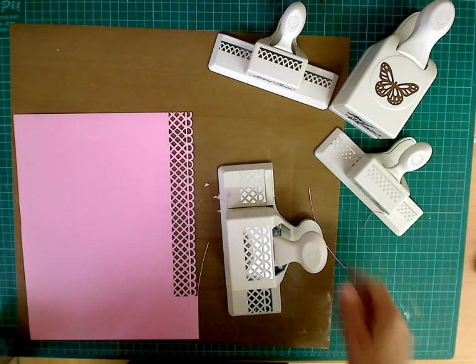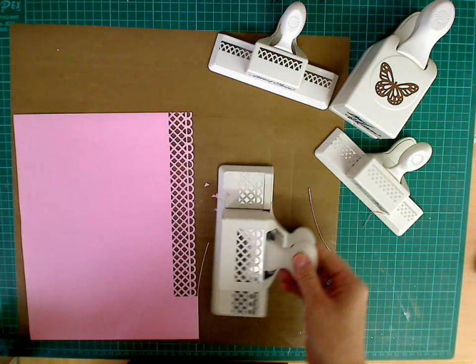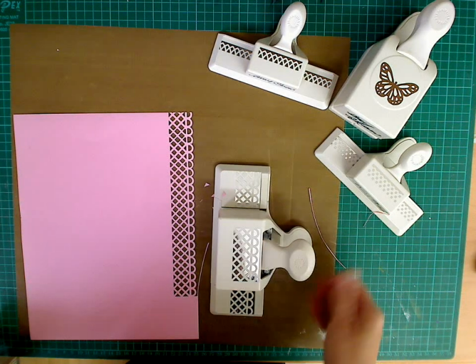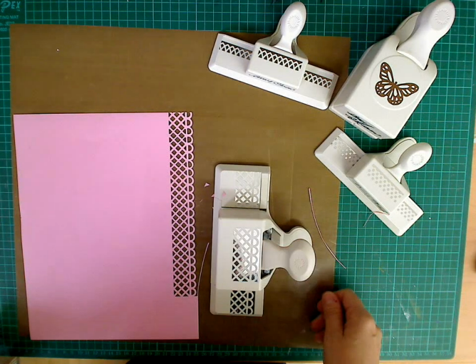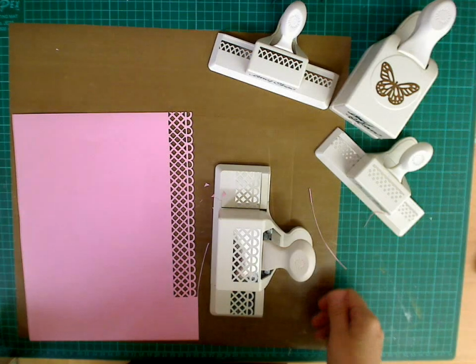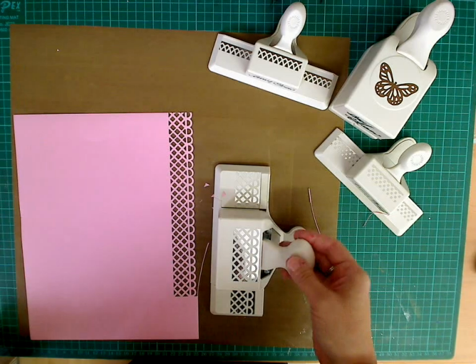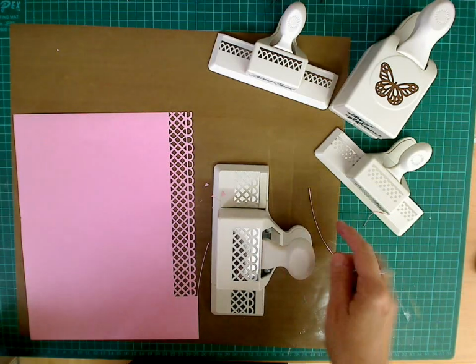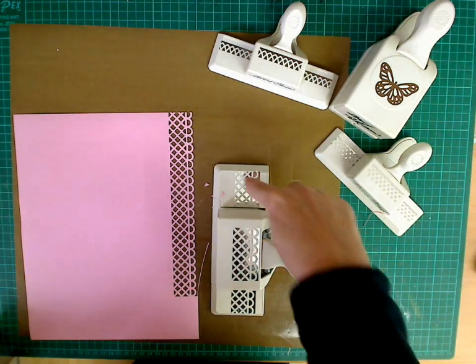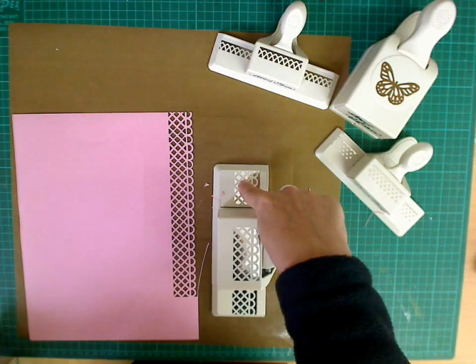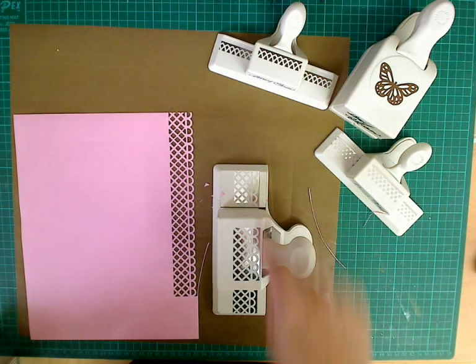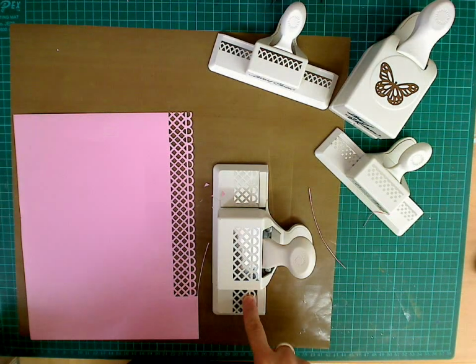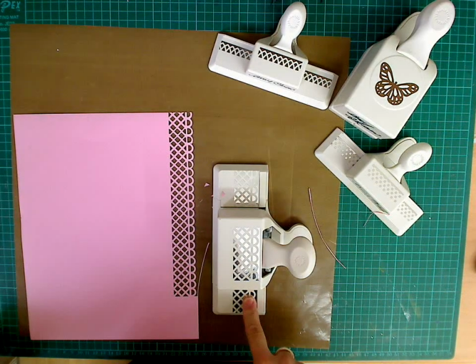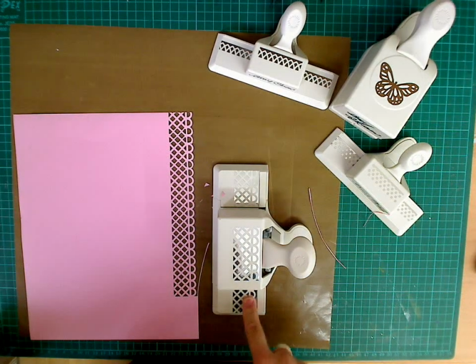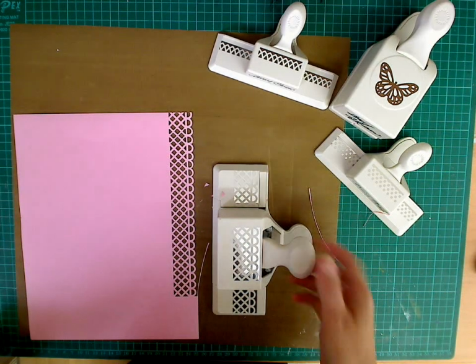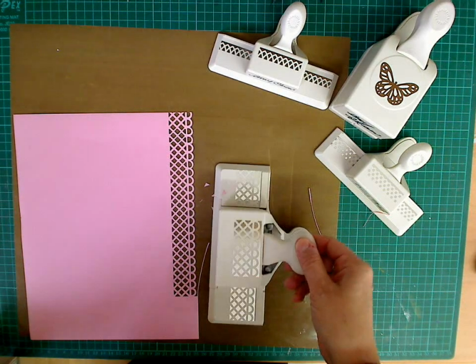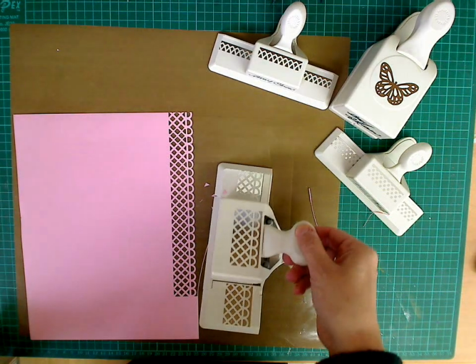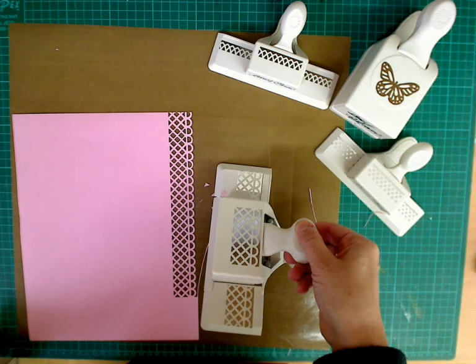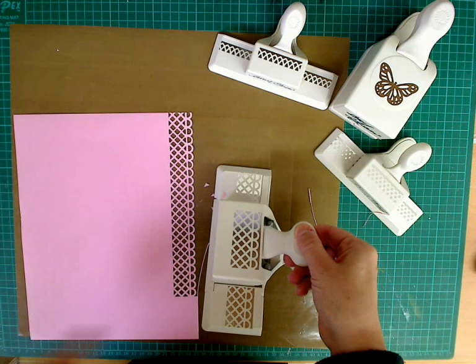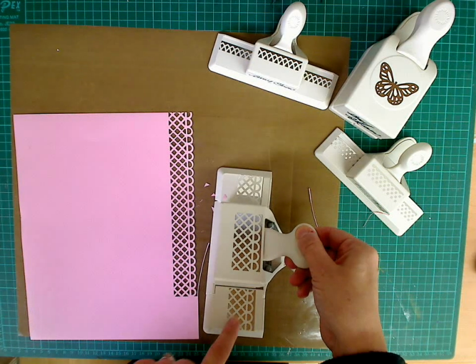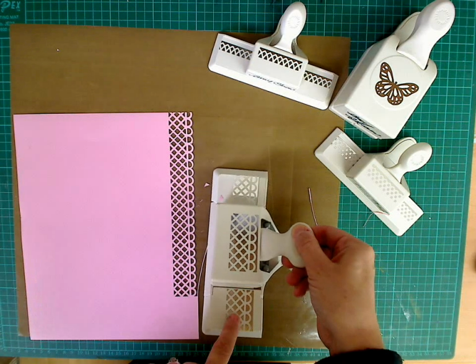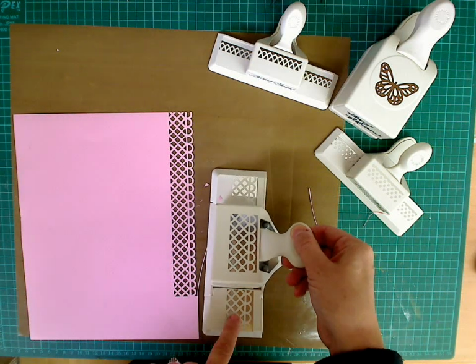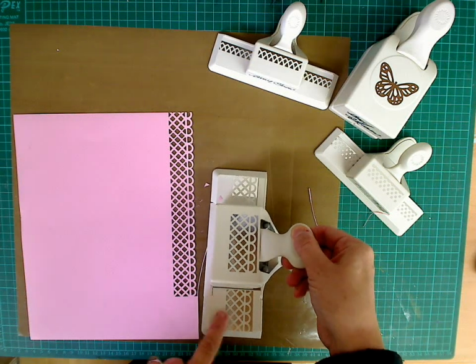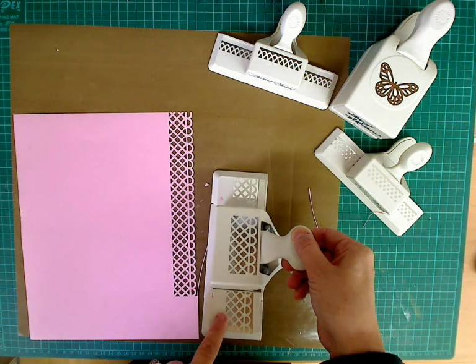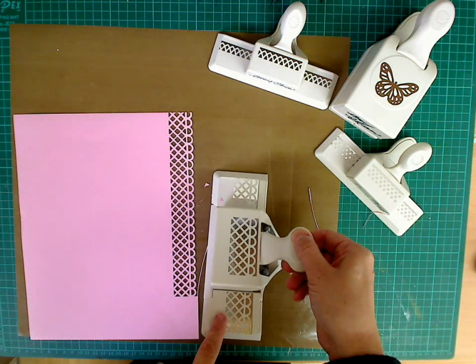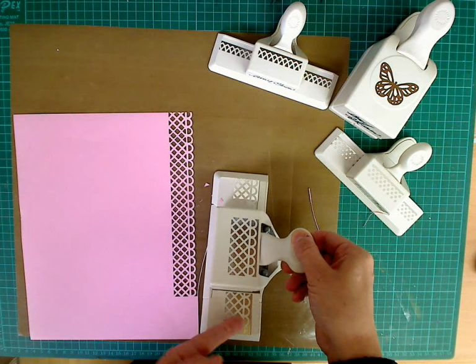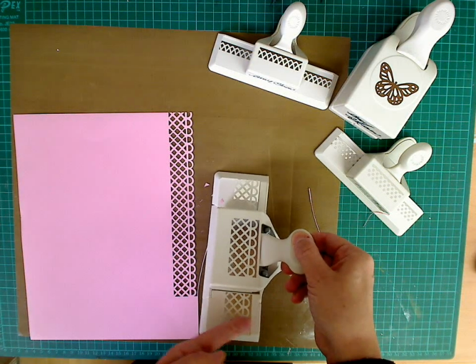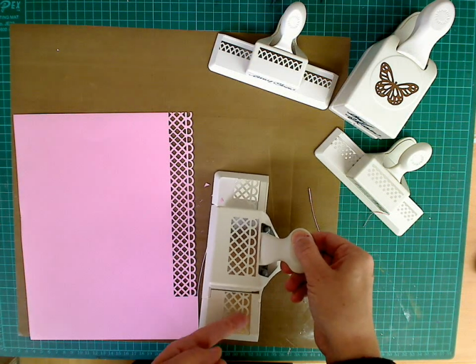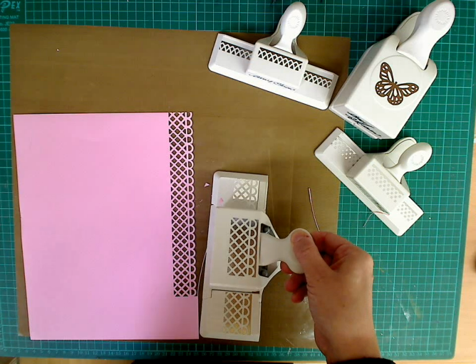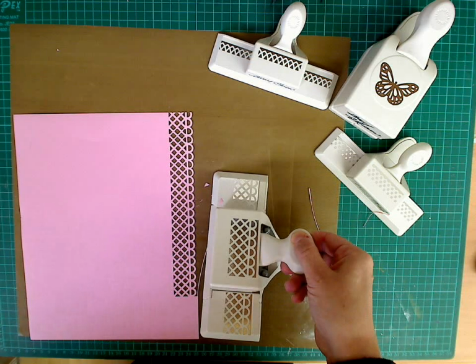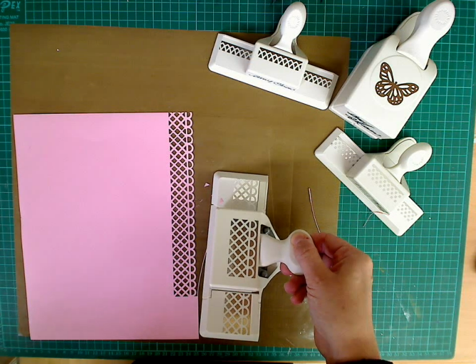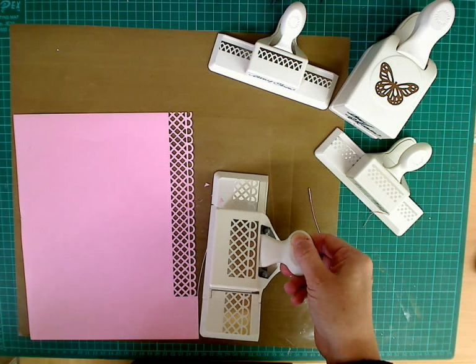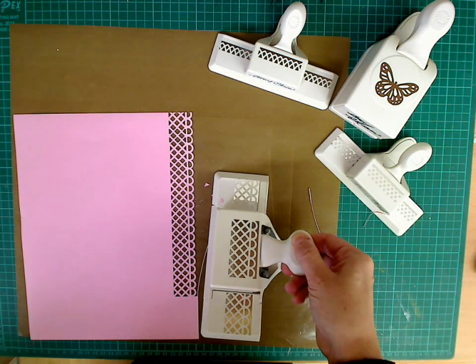So that's the way to use the Martha Stewart punches with the edges. Just always use the guidelines at the side. The quick tip is you always want to be able to see silver, not any of the white, and always butt up to the edge. I hope that helps.